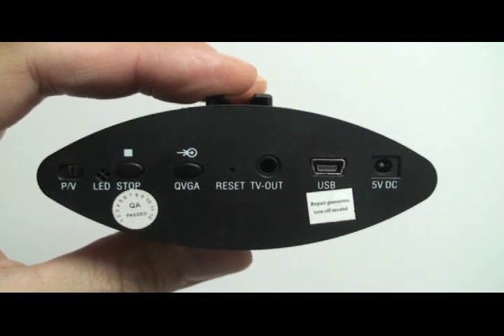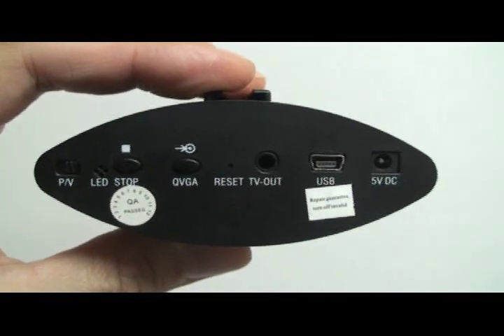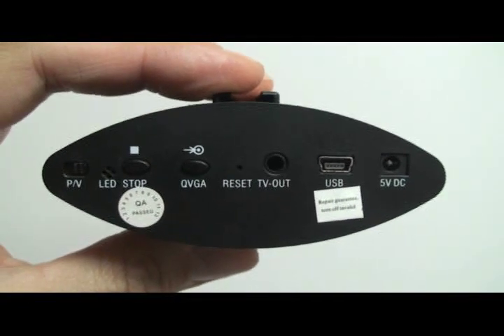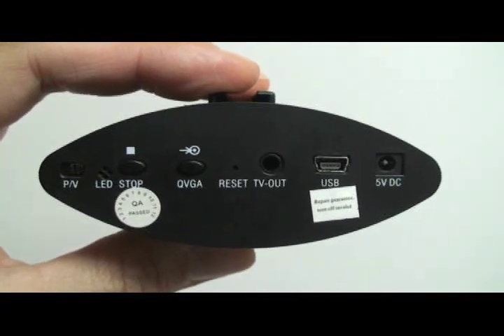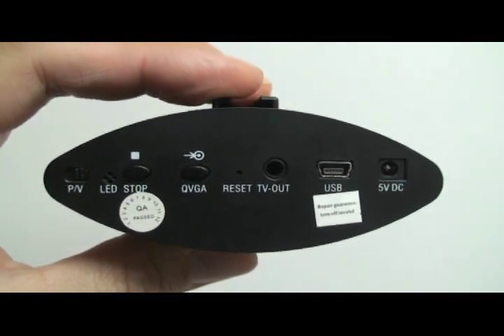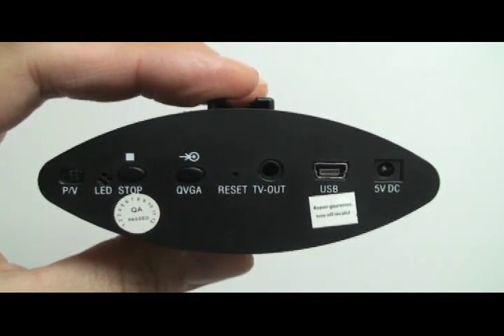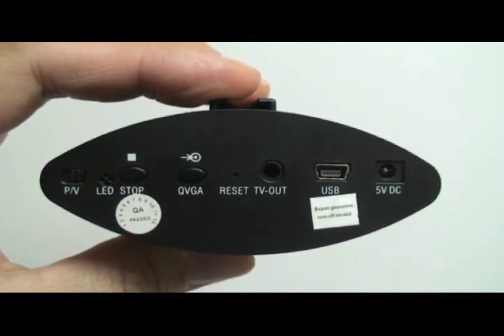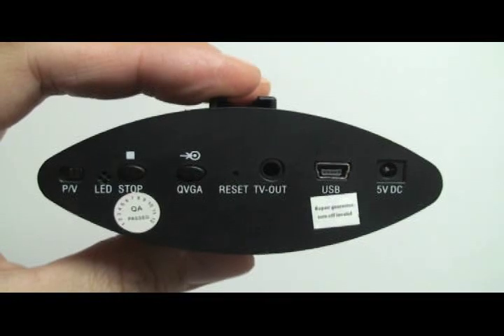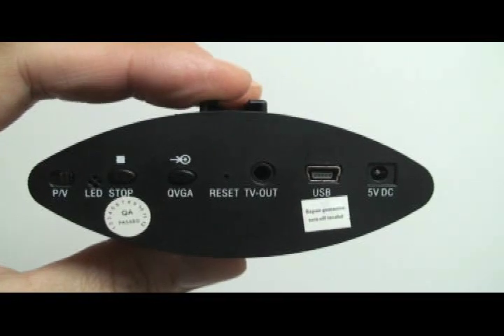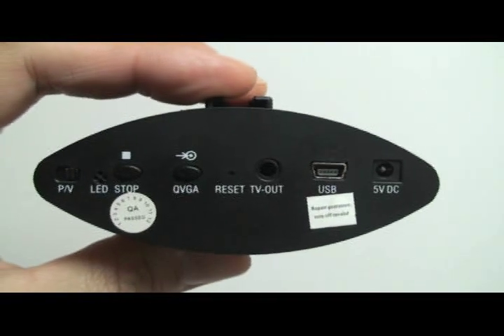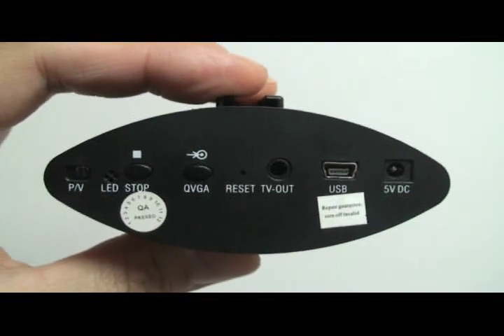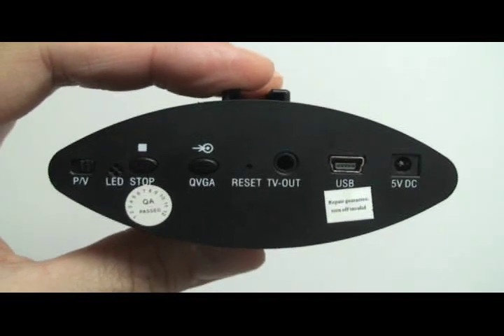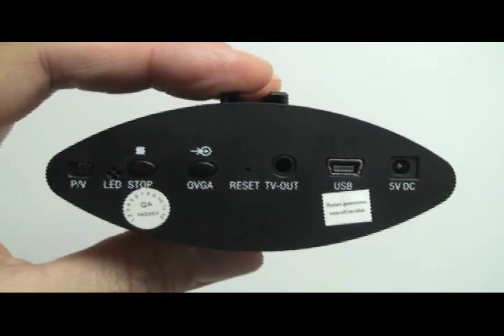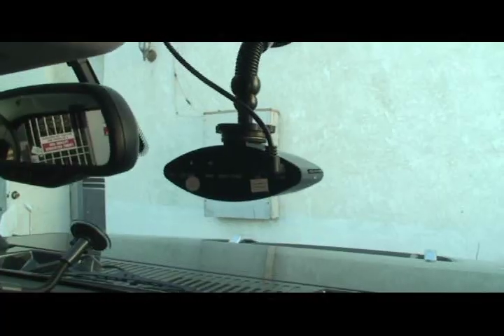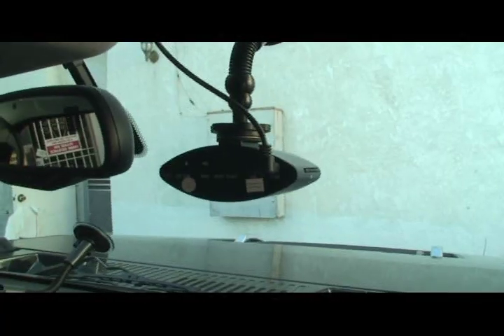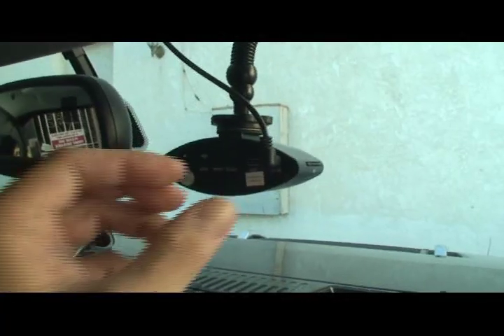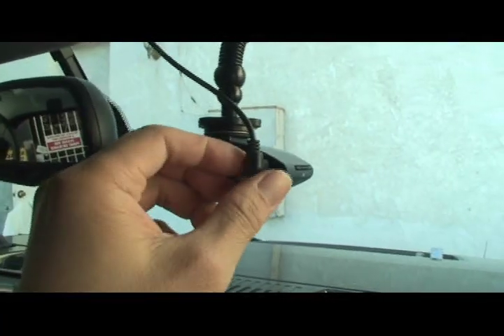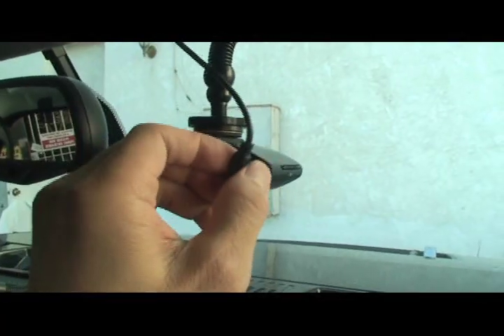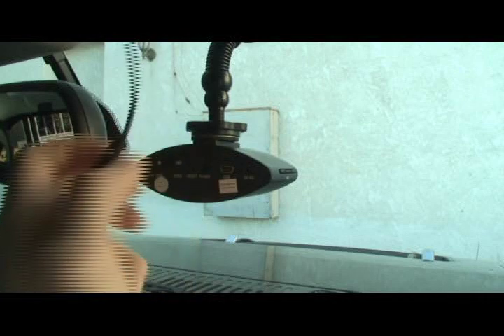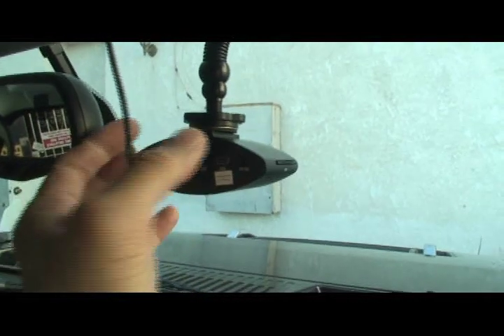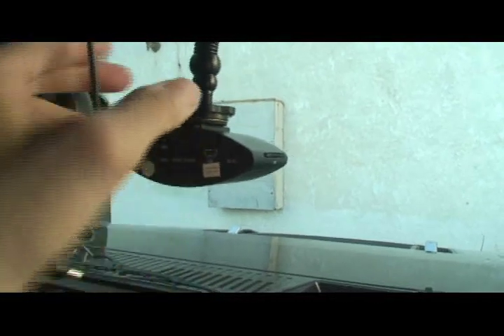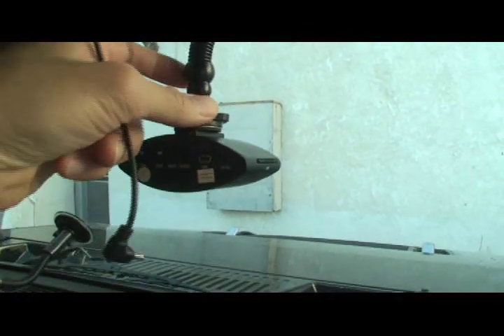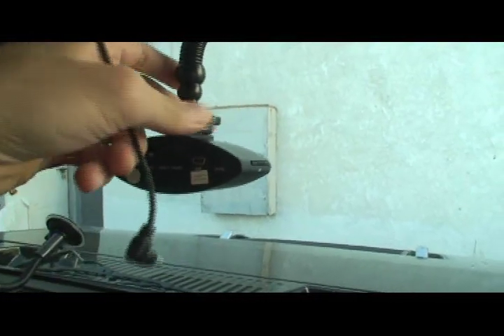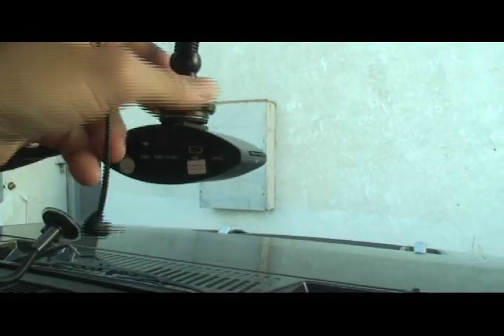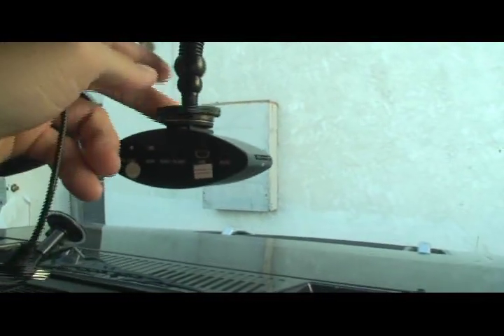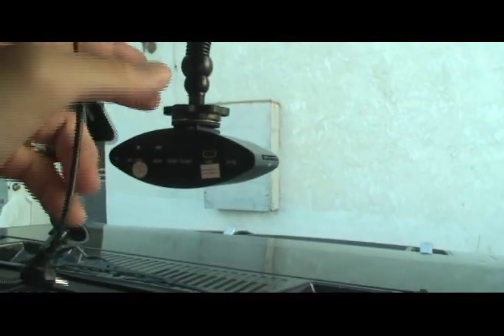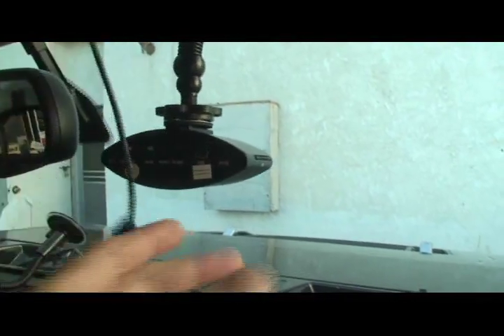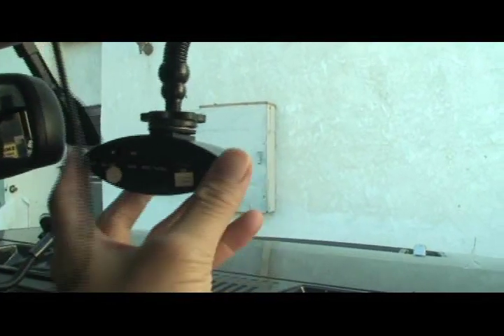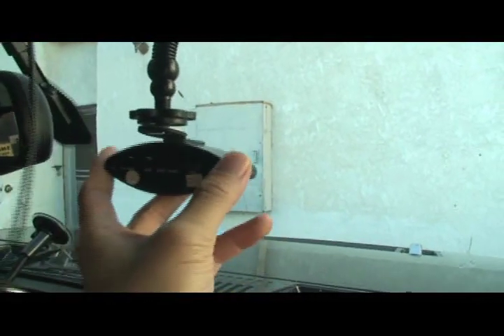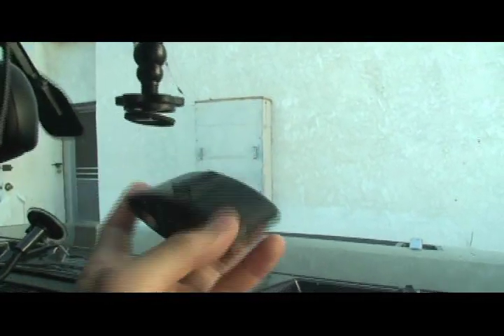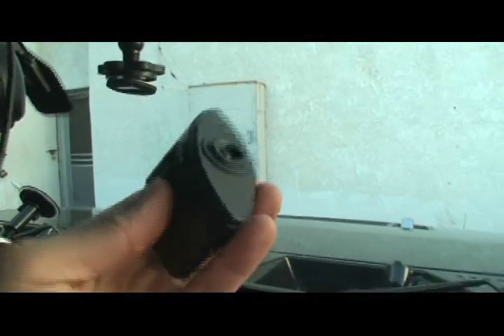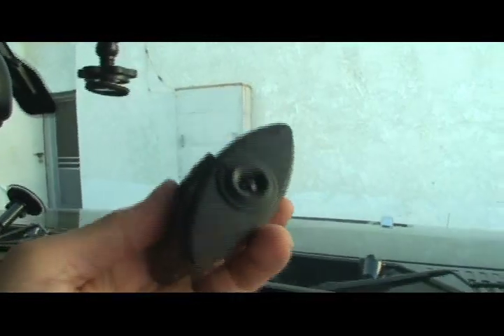There's also a USB port that lets you connect to a computer so that you can sync the time, day, month, and year with your computer. Removing the DVR is quick and easy. Just loosen the locking nut on top of the DVR and slide it out. Simple as that.